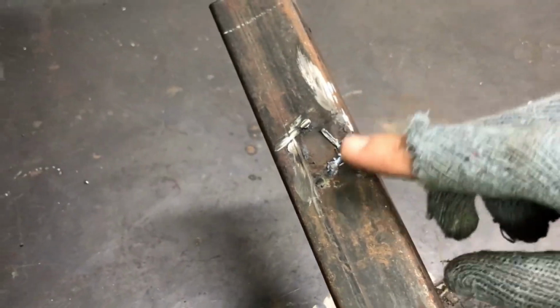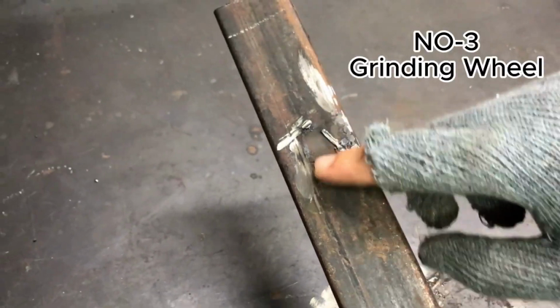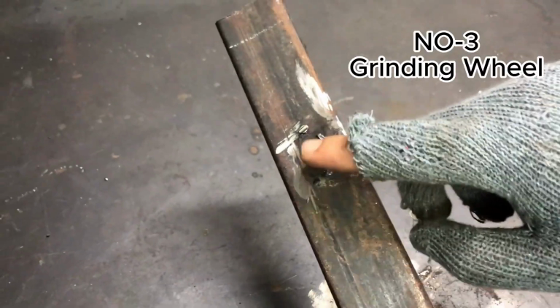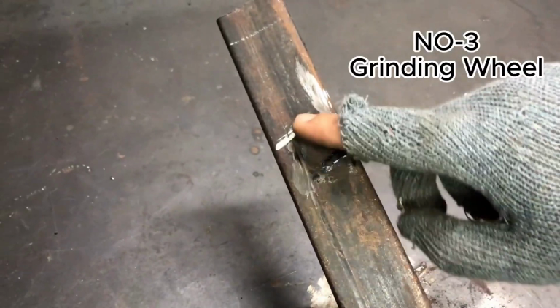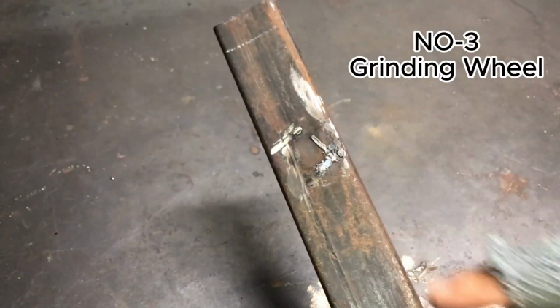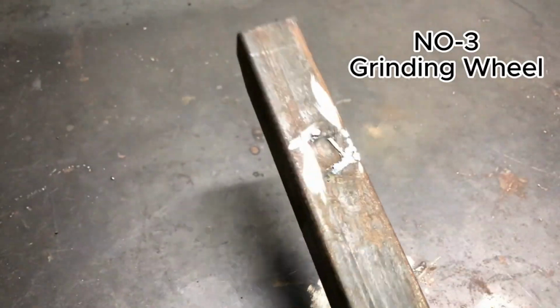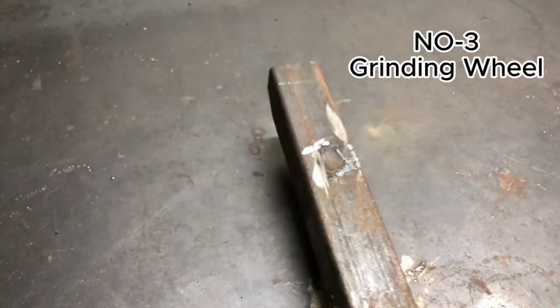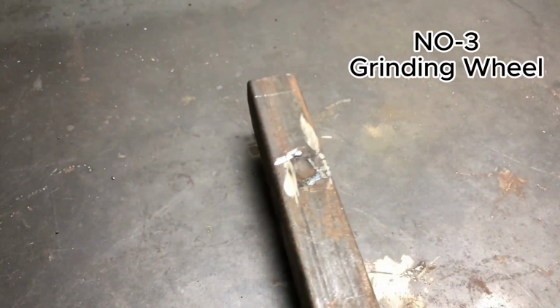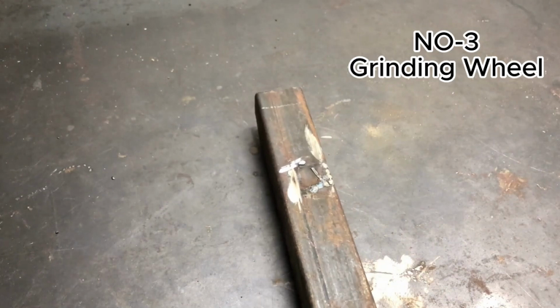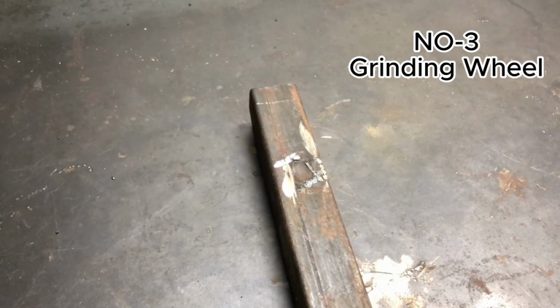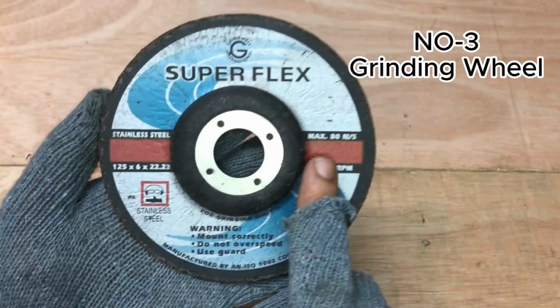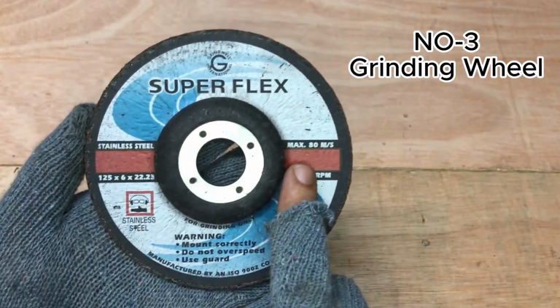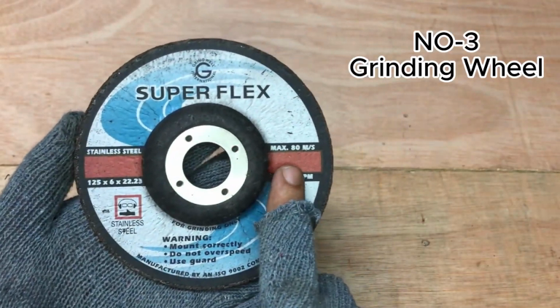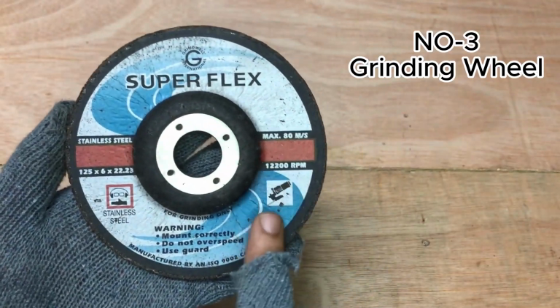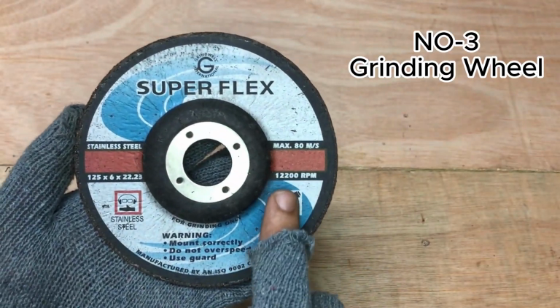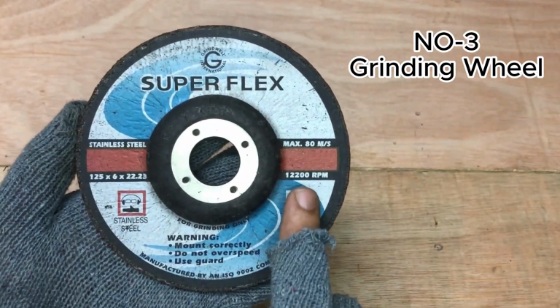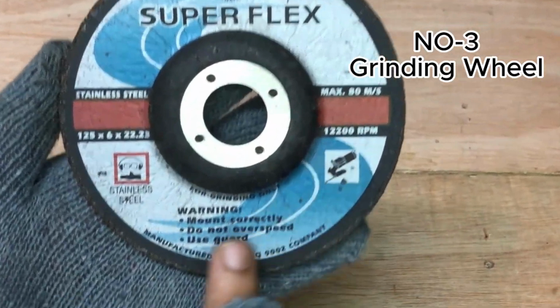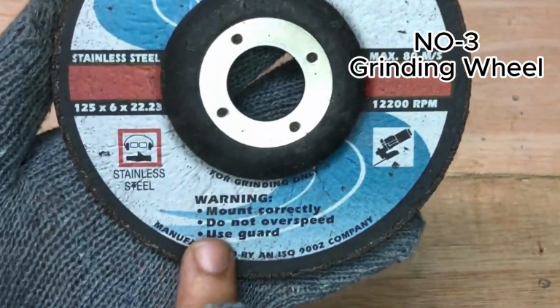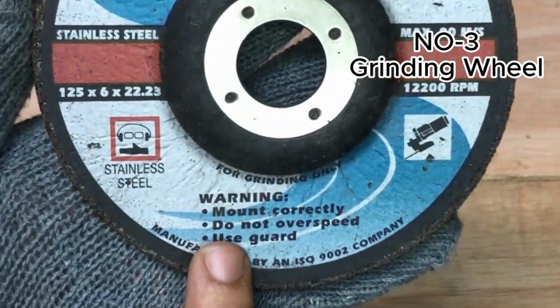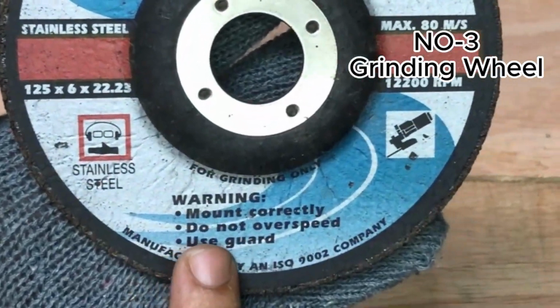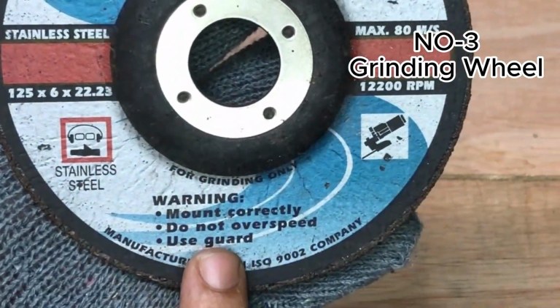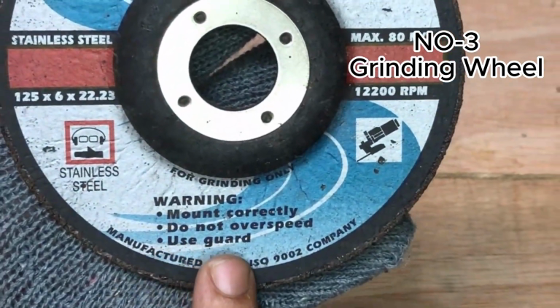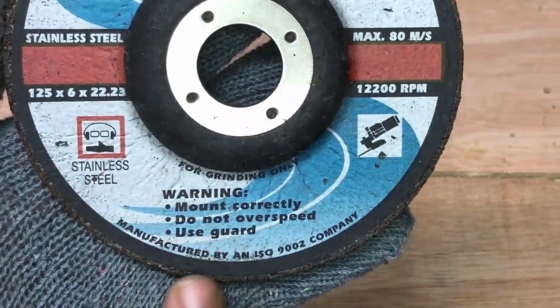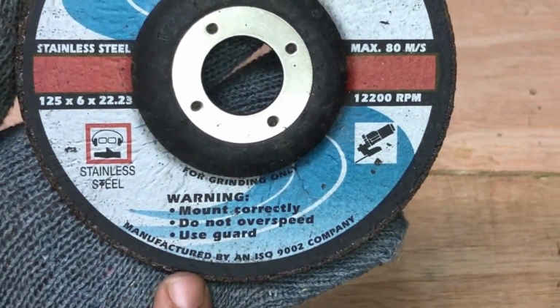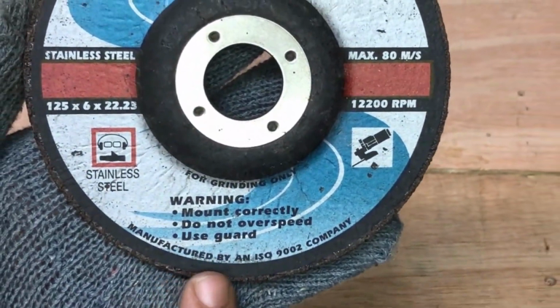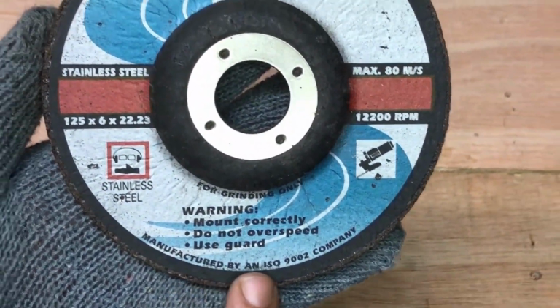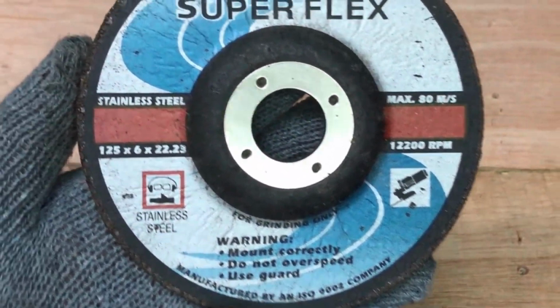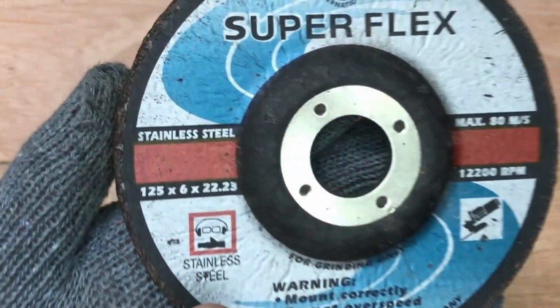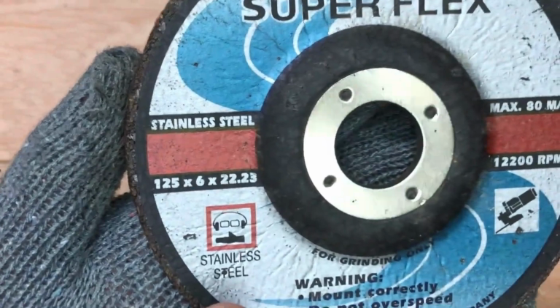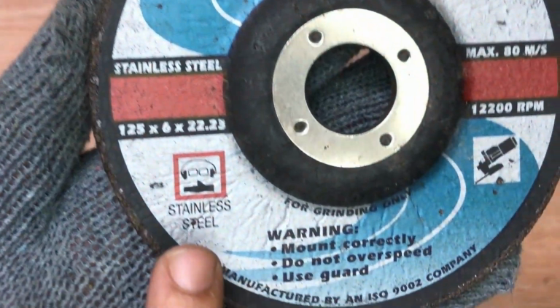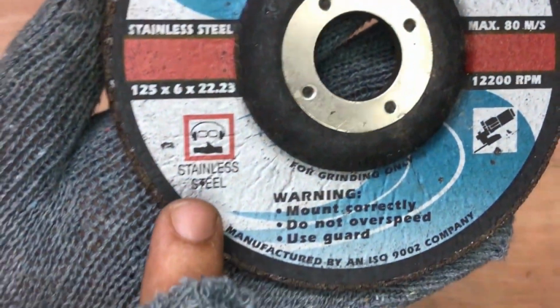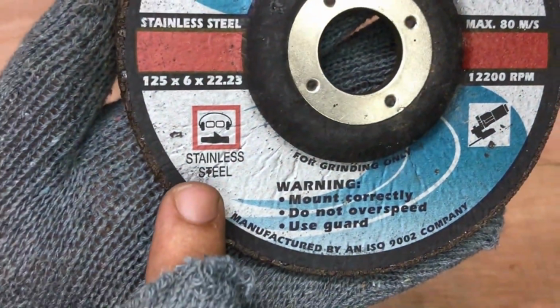At number three we'll see how to use a grinding wheel to remove welding debris or rough spots from metal parts. Let's check this out.